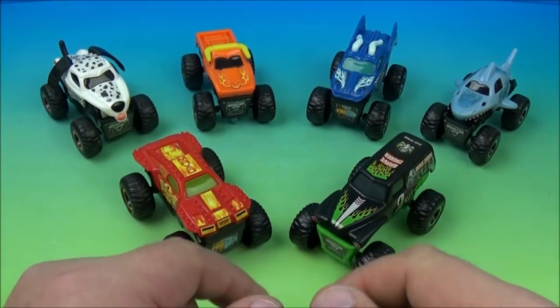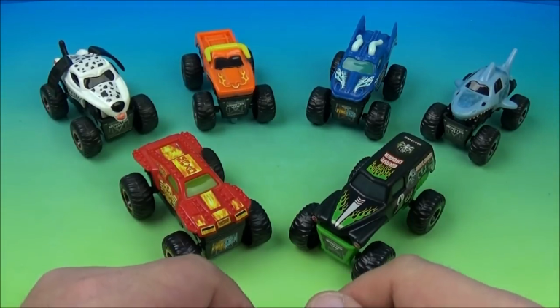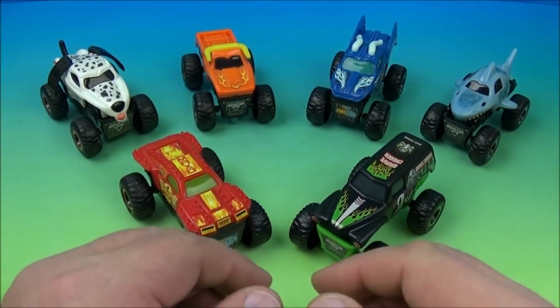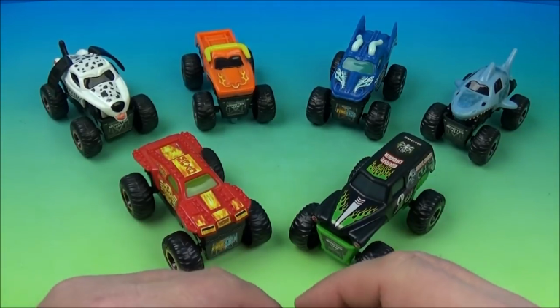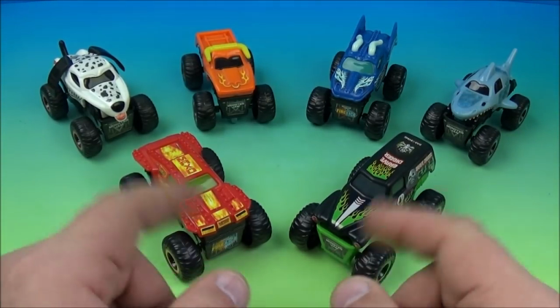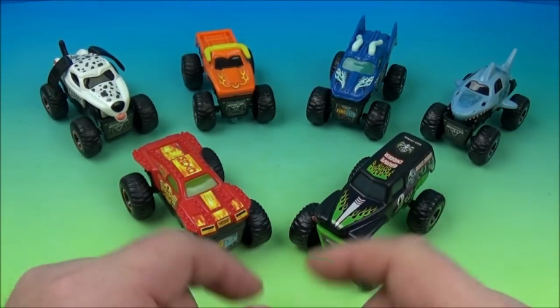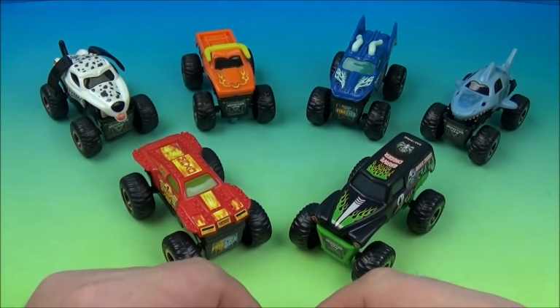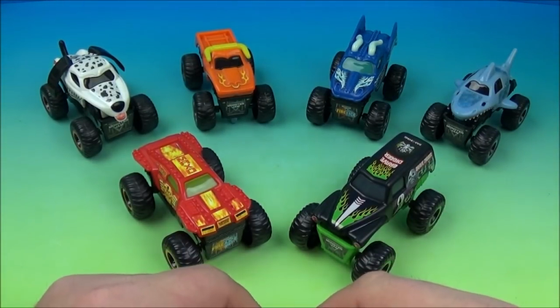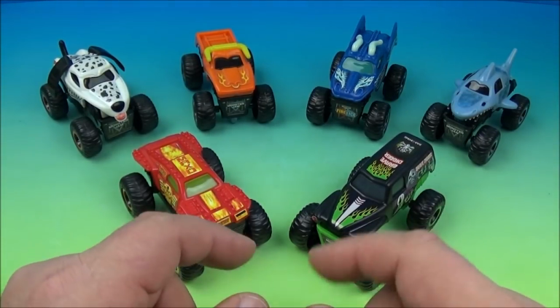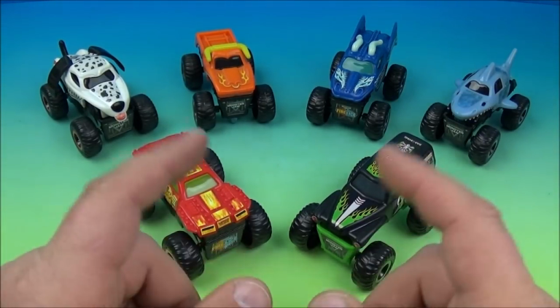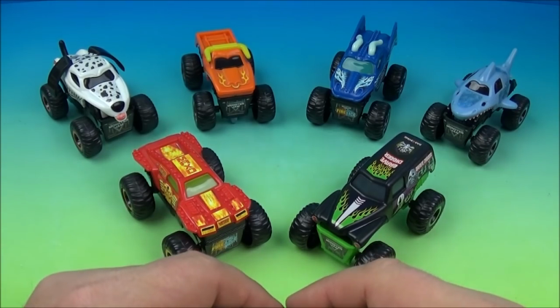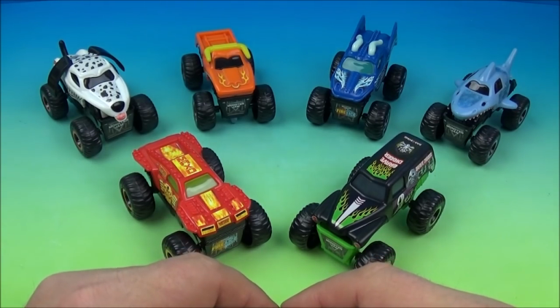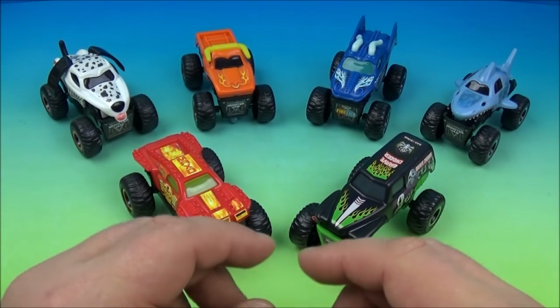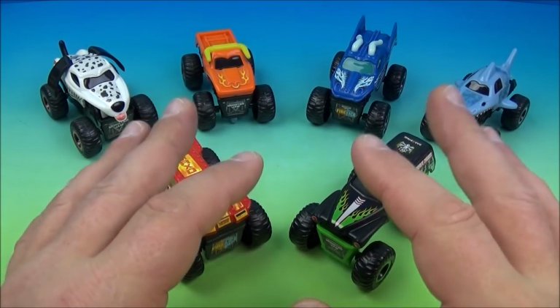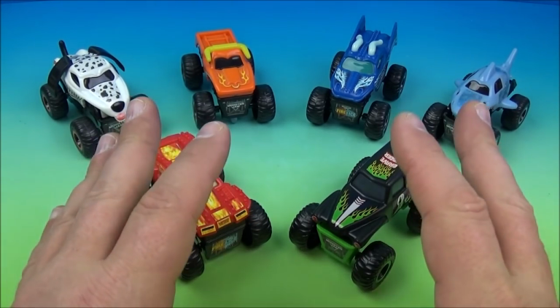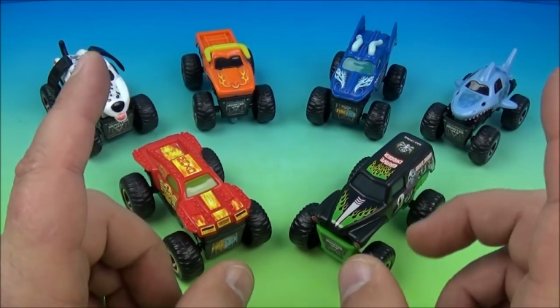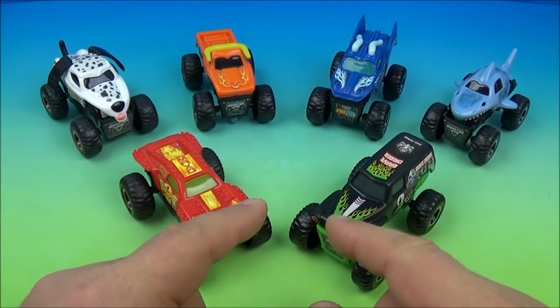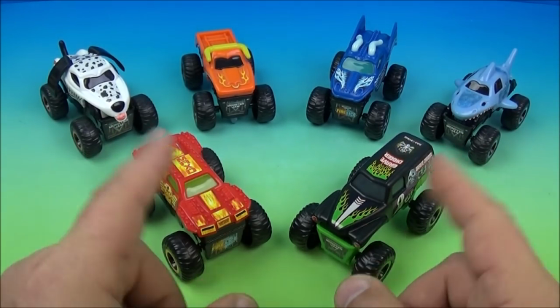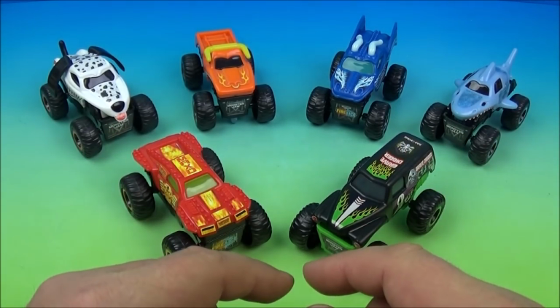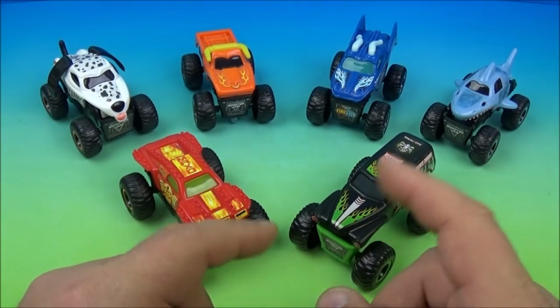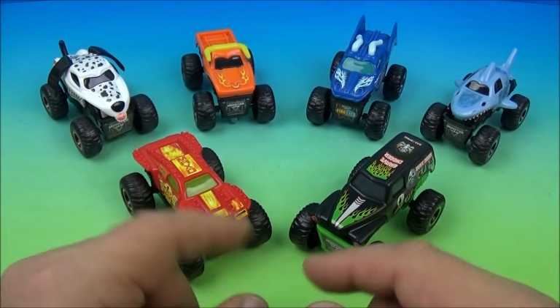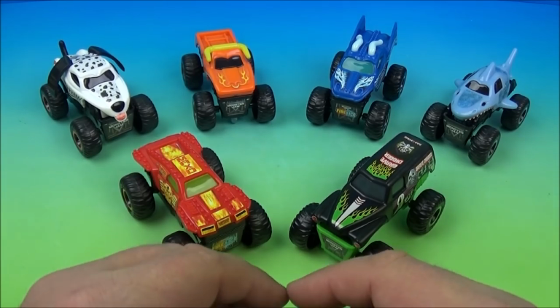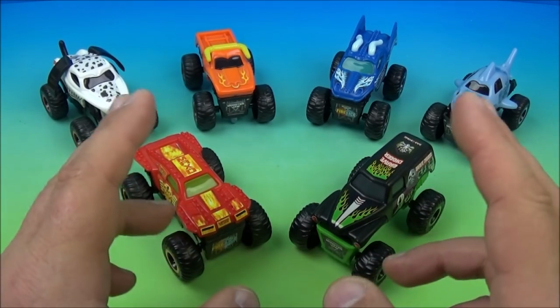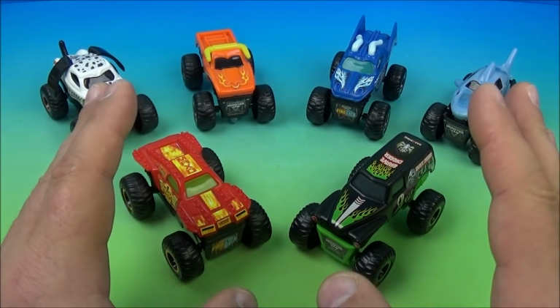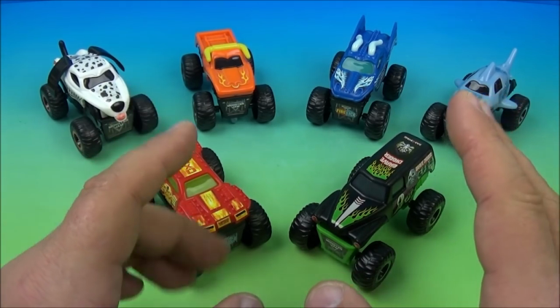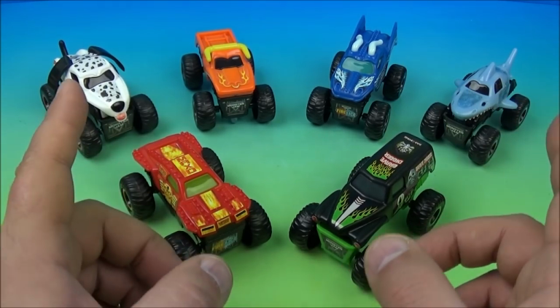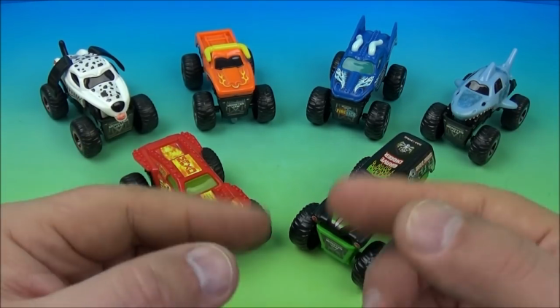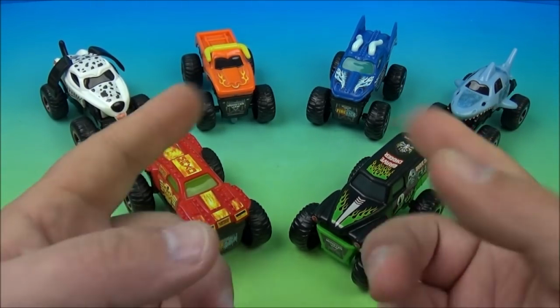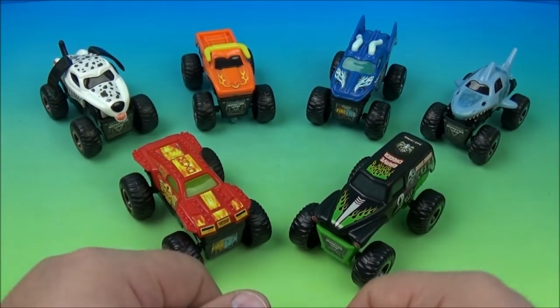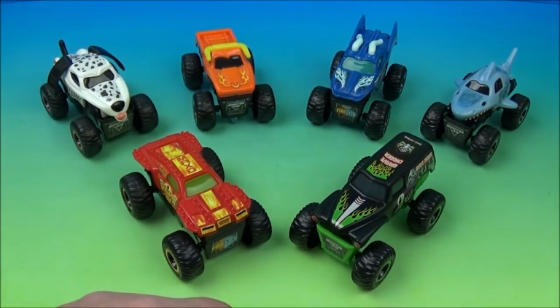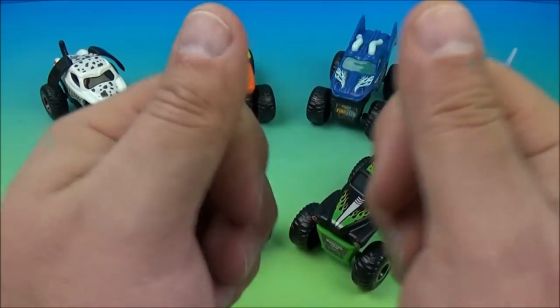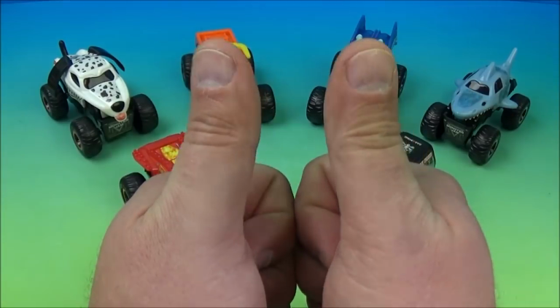So there you have it everyone — Monster Jam set of six wonderful little toys released by McDonald's here in 2019. If you're into Monster Jam trucks and stuff like this, you're going to love this set. Each one has its own individual little gimmick, lots of fun stickers to put on — this is a complete blast. Thanks for watching everybody, take care, see you next time.